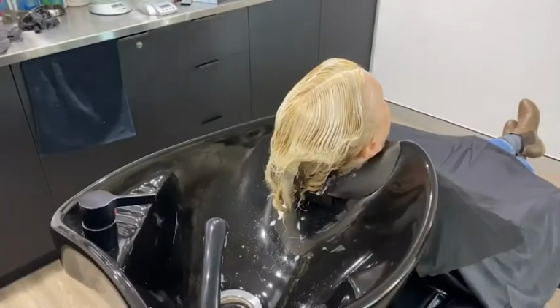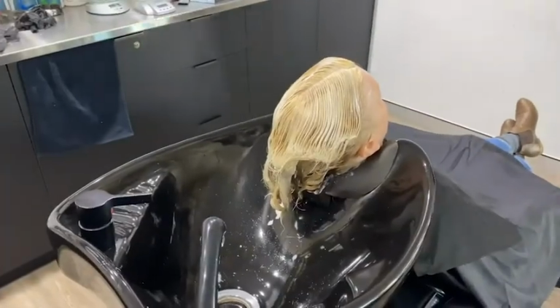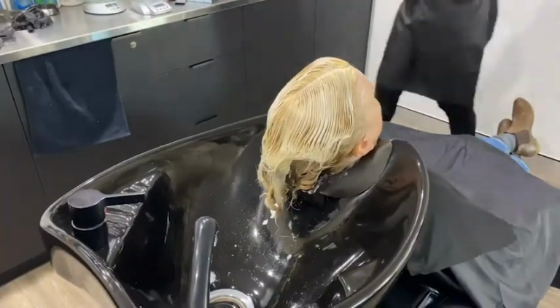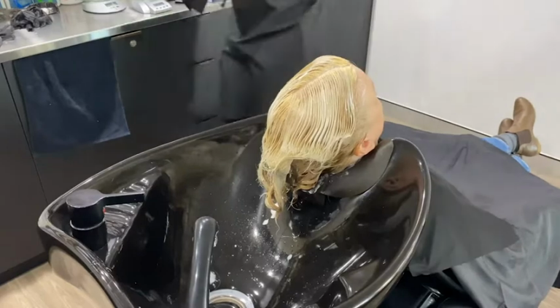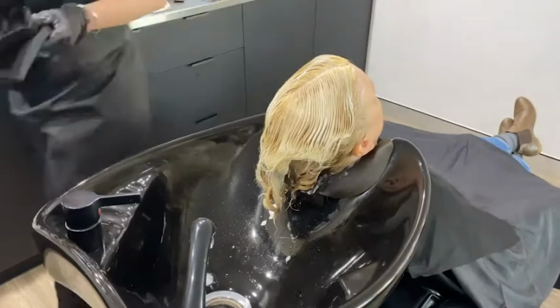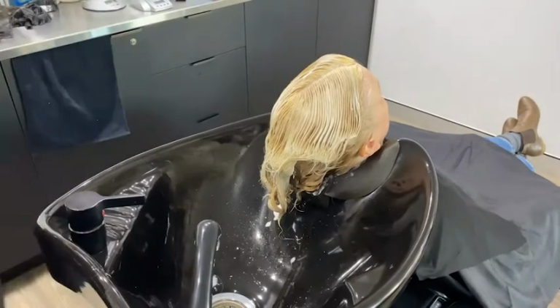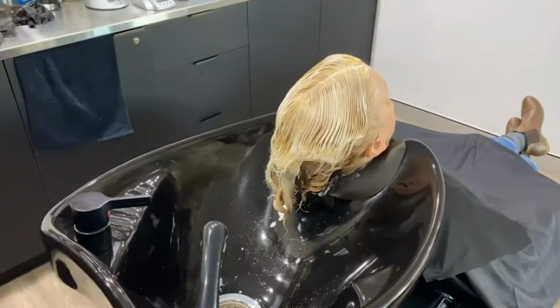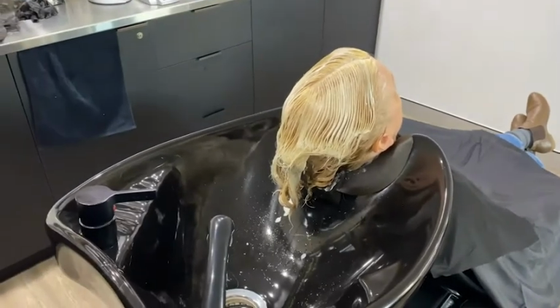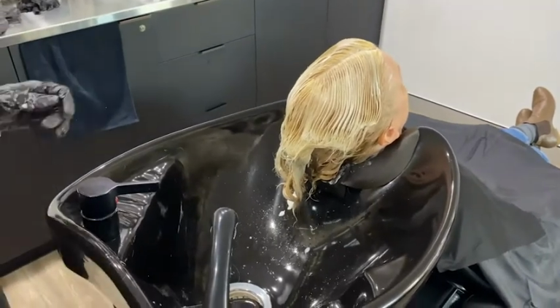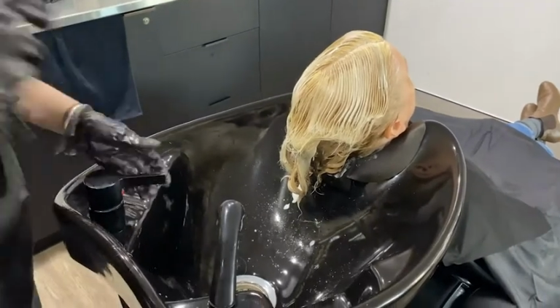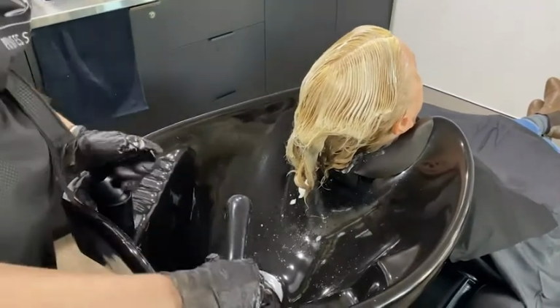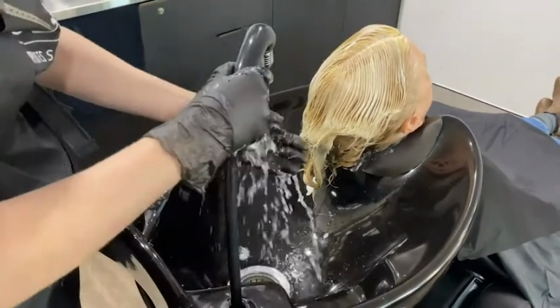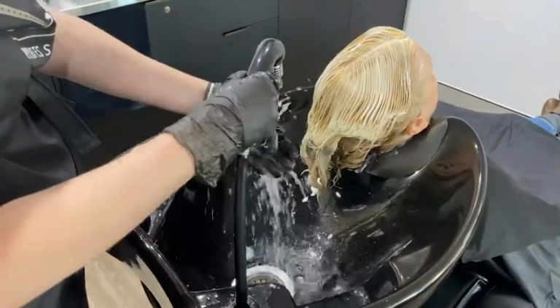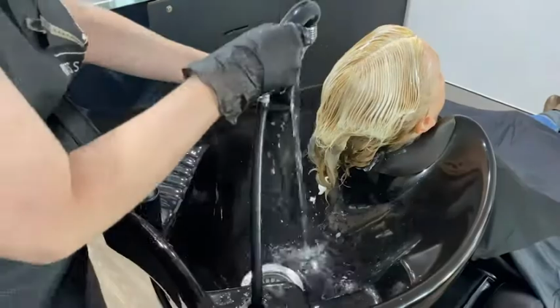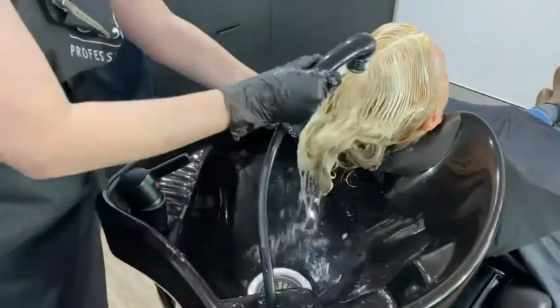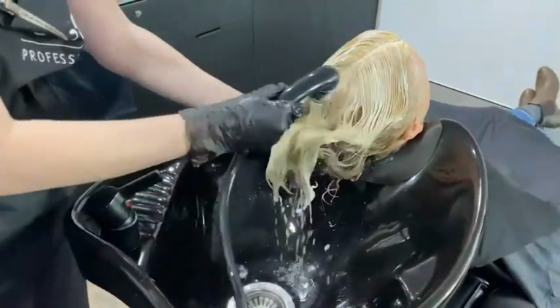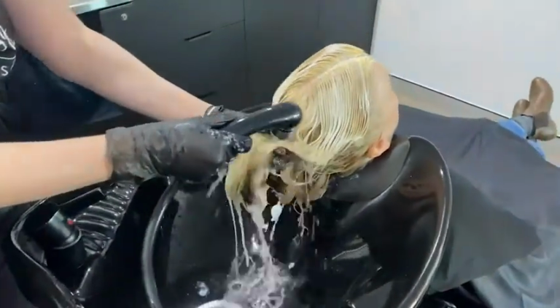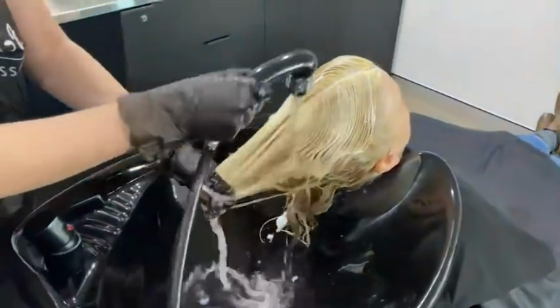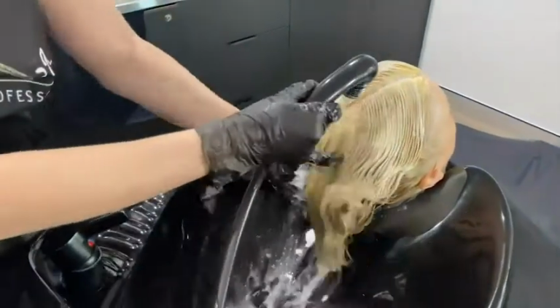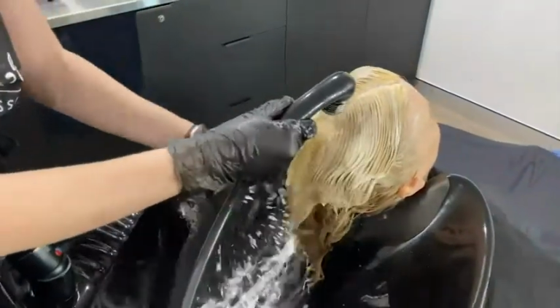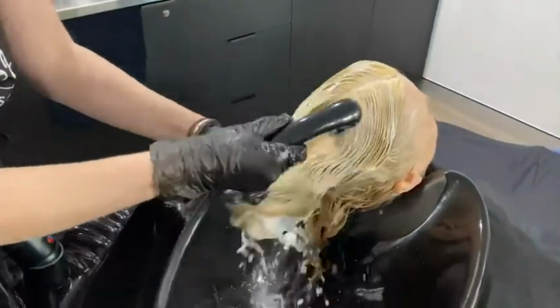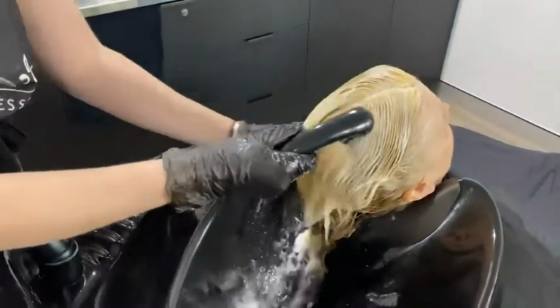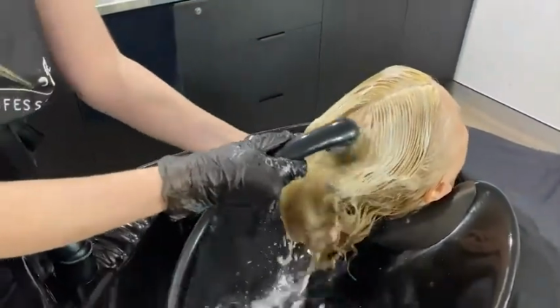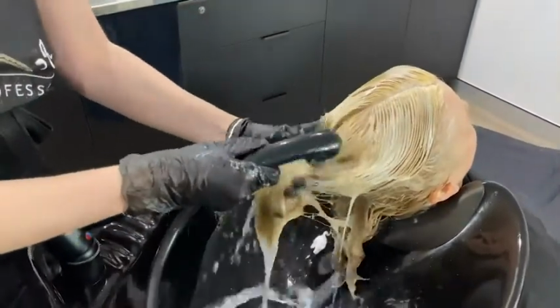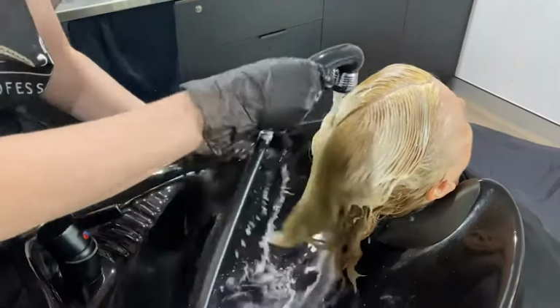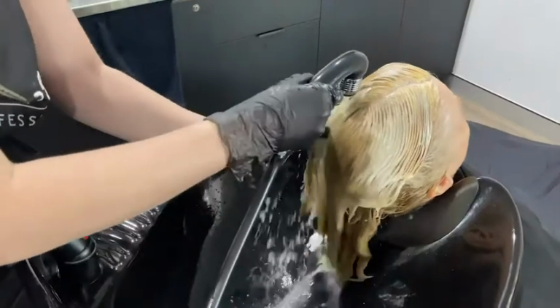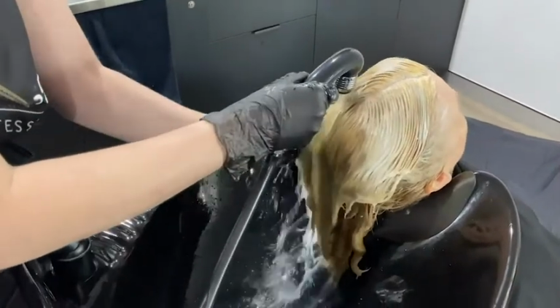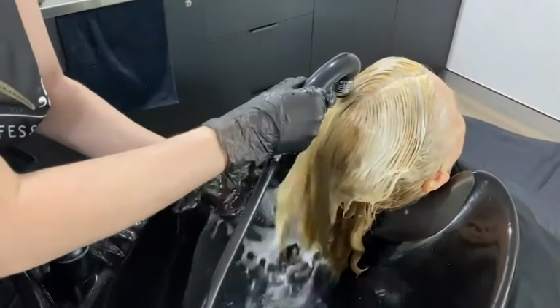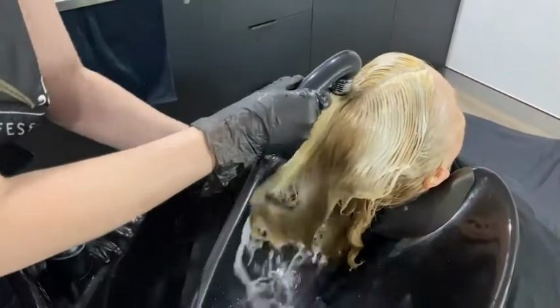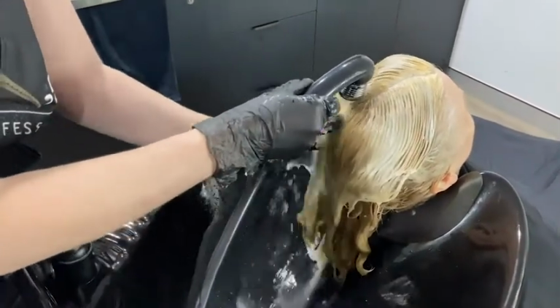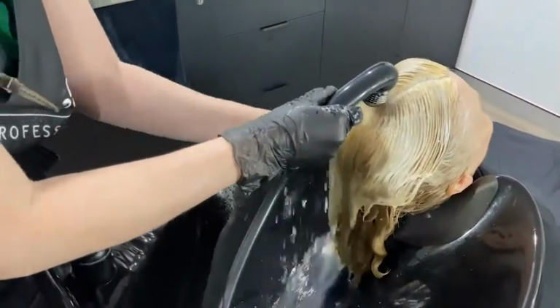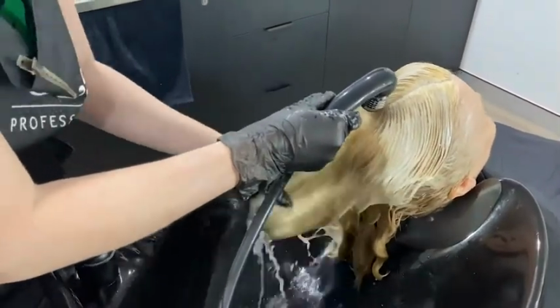I'm following manufacturer's instructions for timing — this was an express toner so it only stays on for five minutes. Then I'm coming back and rinsing, just making sure there are no bubbles or colour product left on the hair.